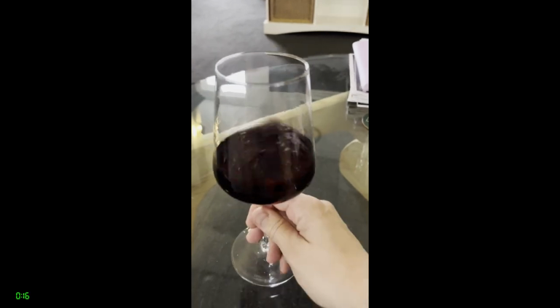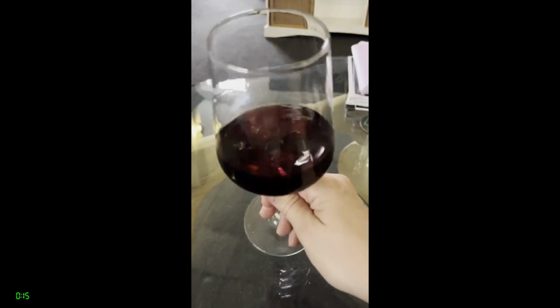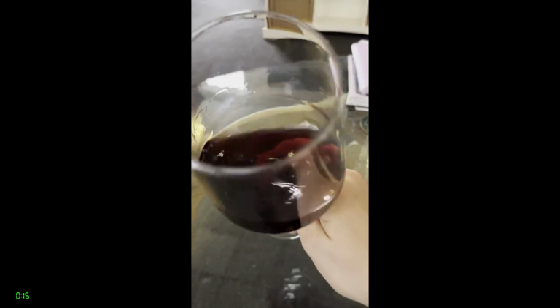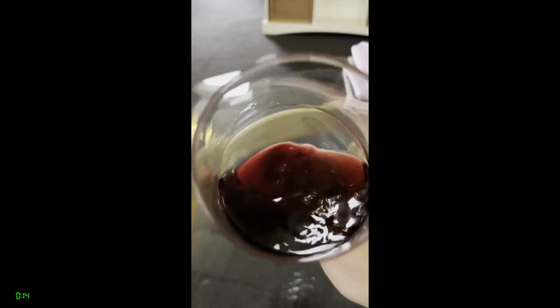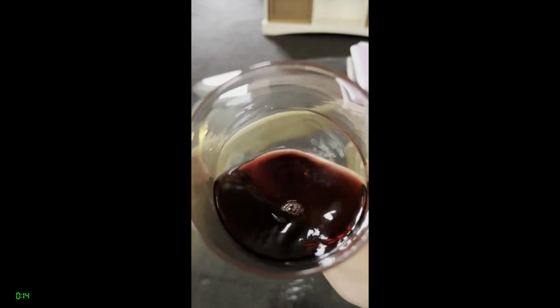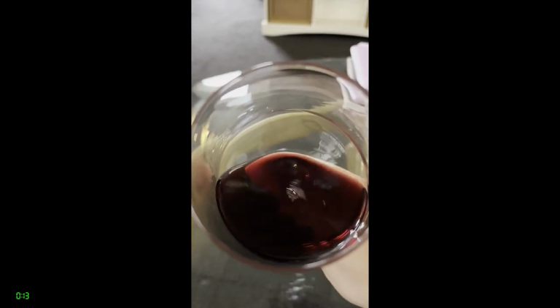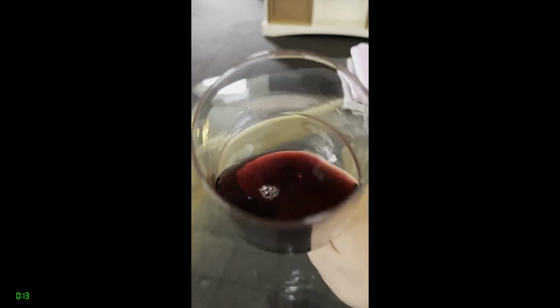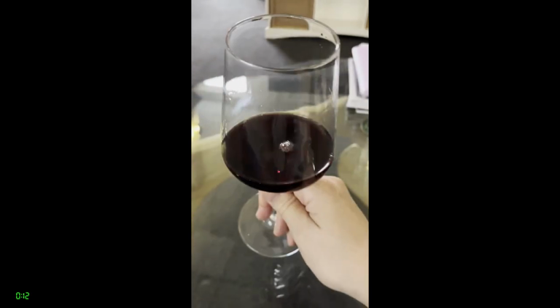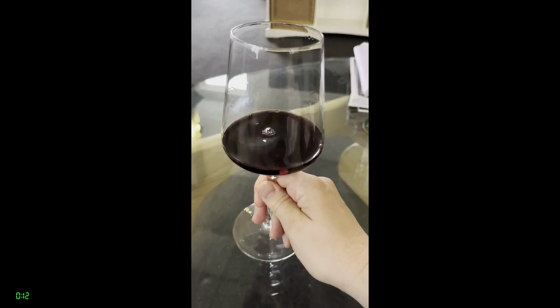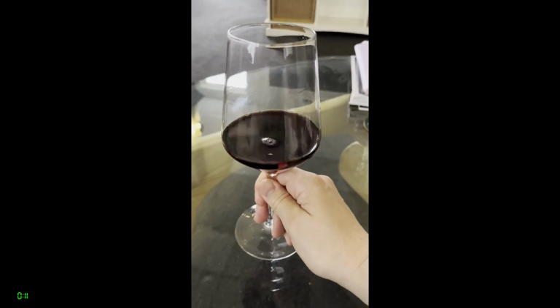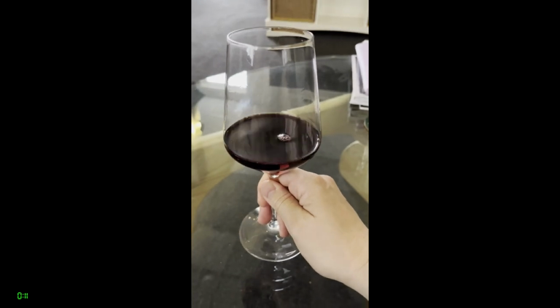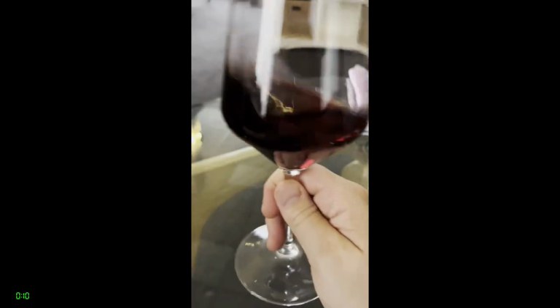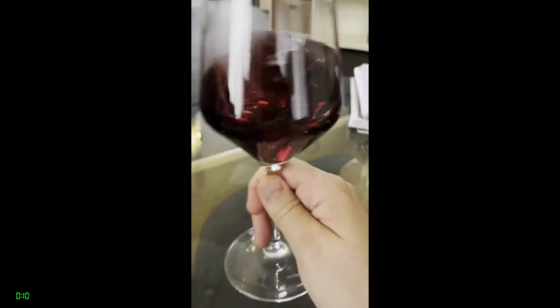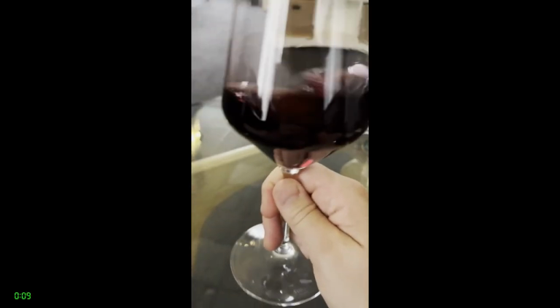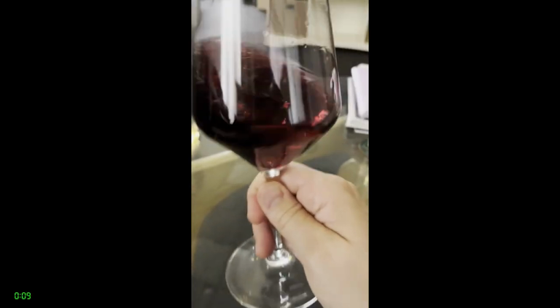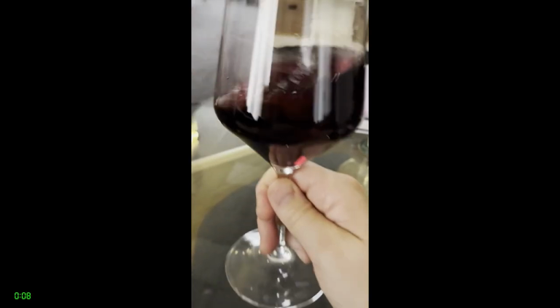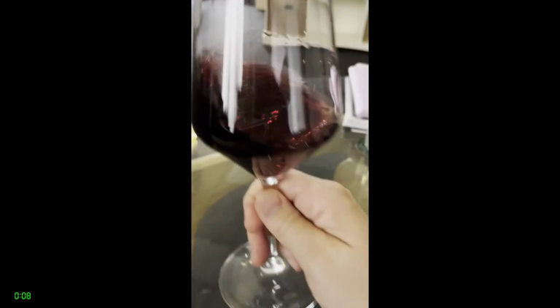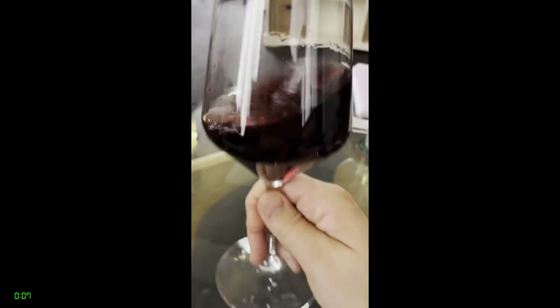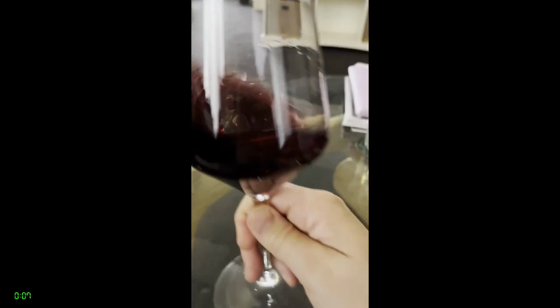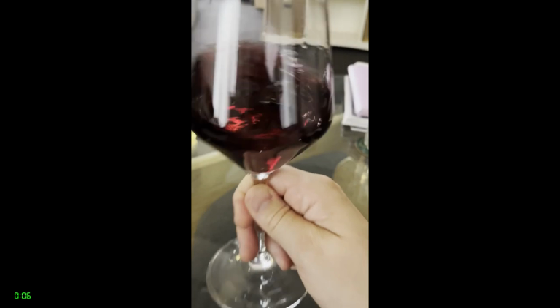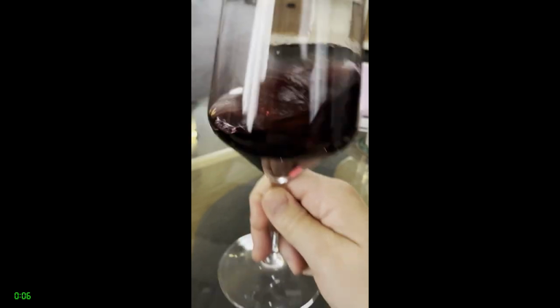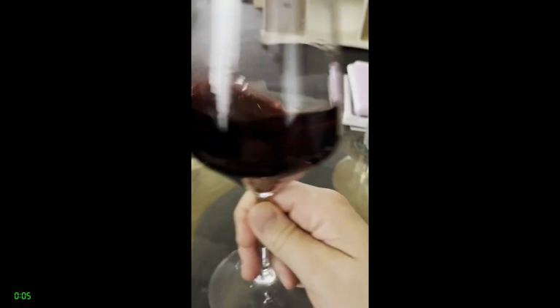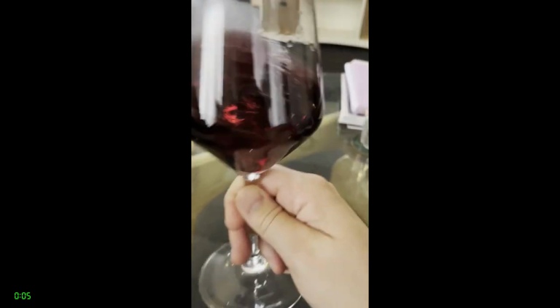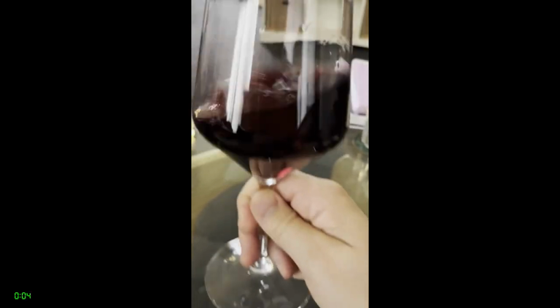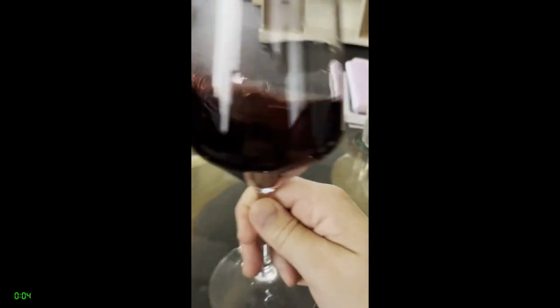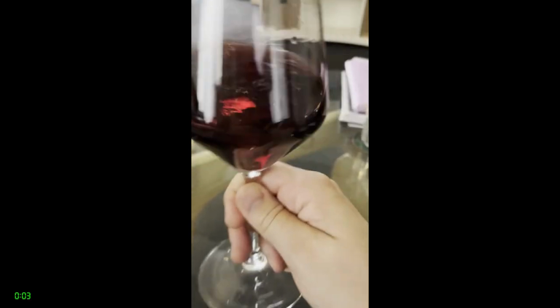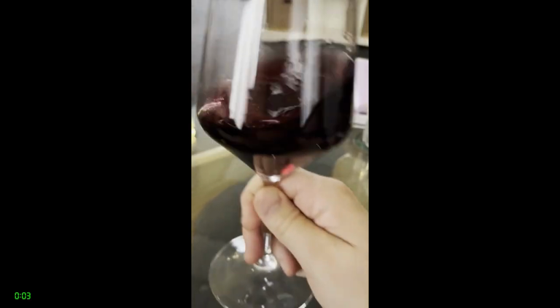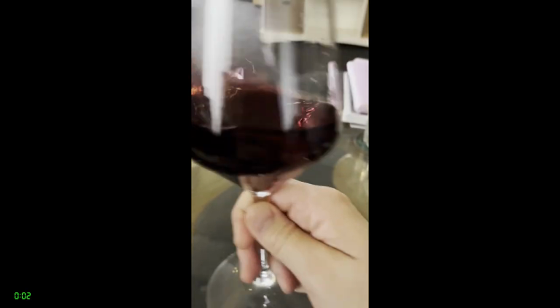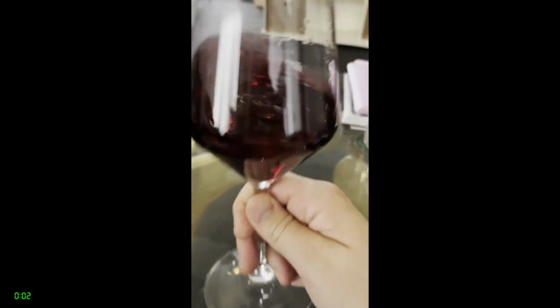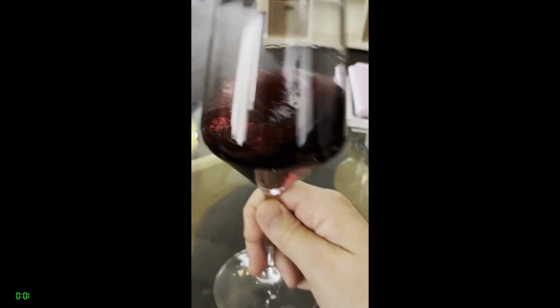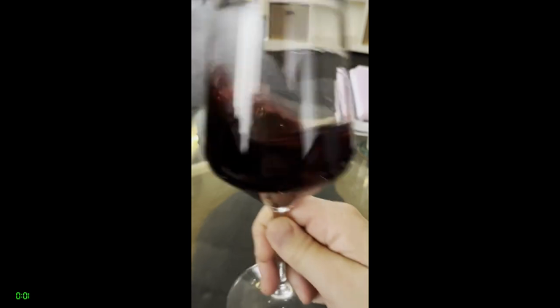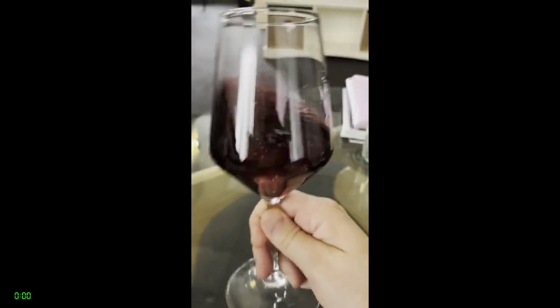Practice this until you feel comfortable. Now you're ready for step five: the mid-air swirl. Simply continue the hula hoop technique, but lift the glass up in the air. It can be helpful to pretend the glass is still on a flat surface. Now you're on your way to swirling wine like a pro.